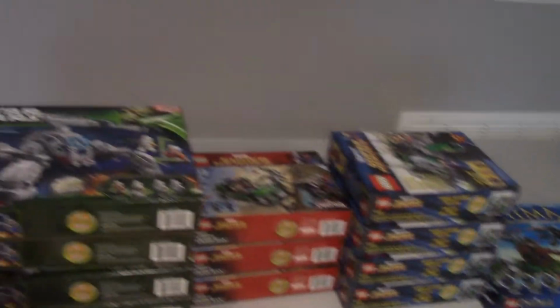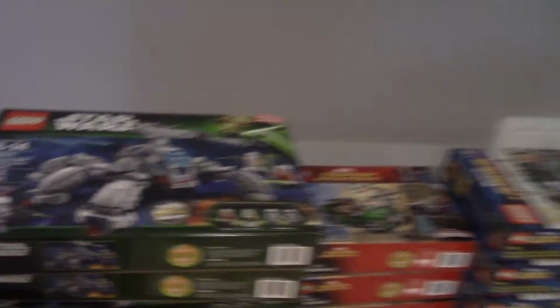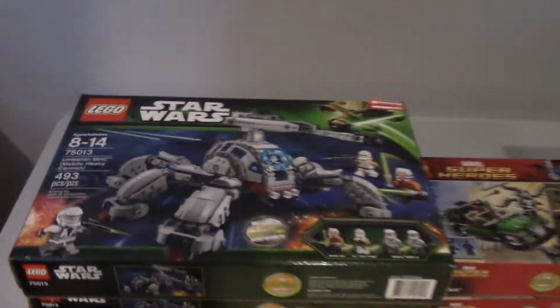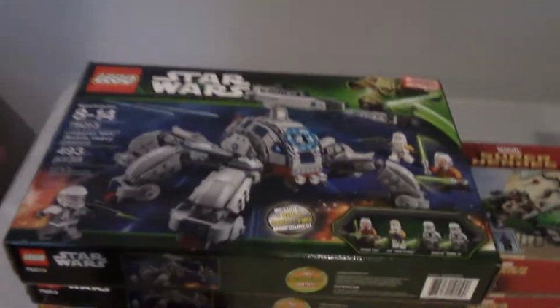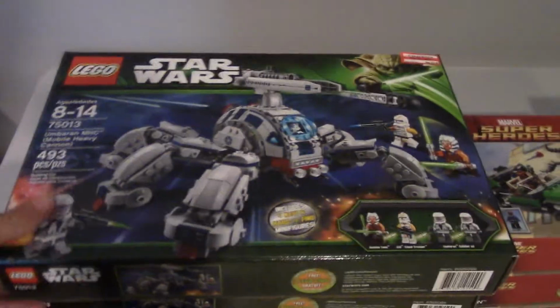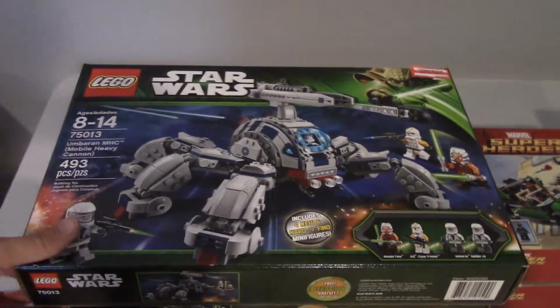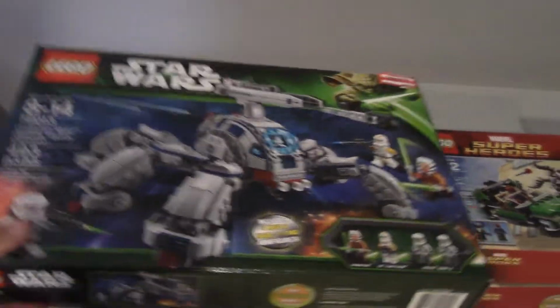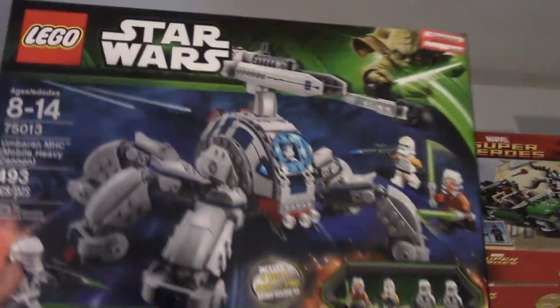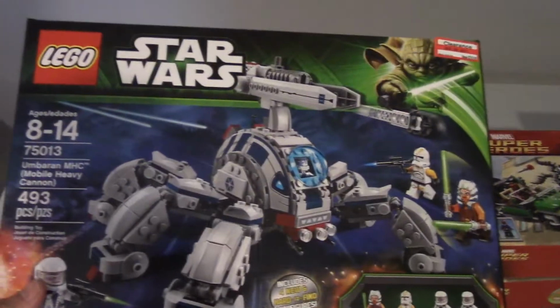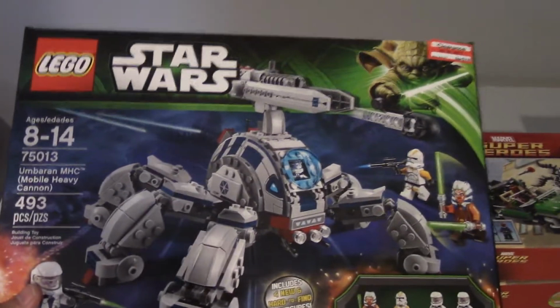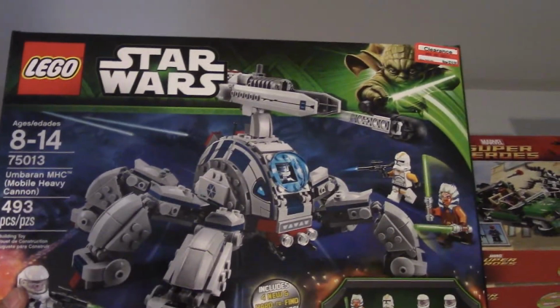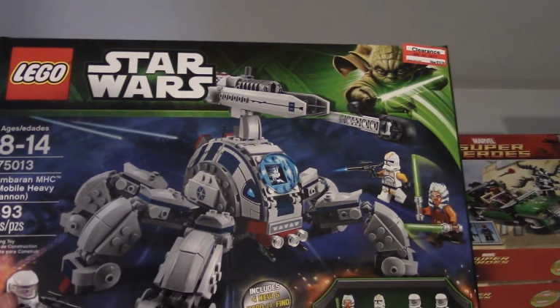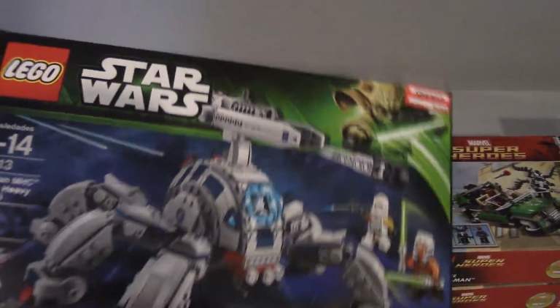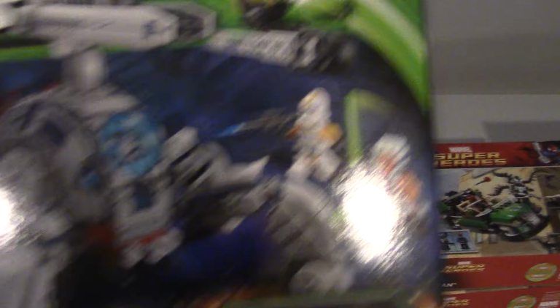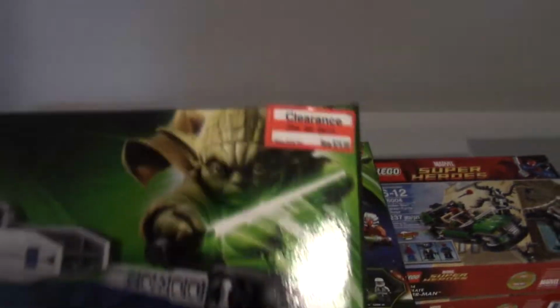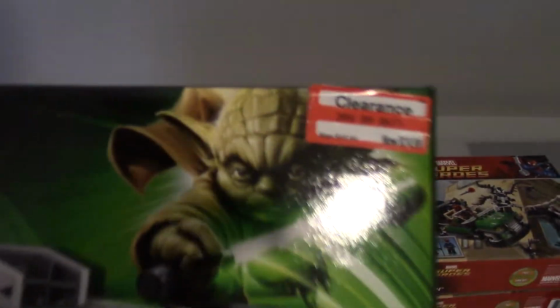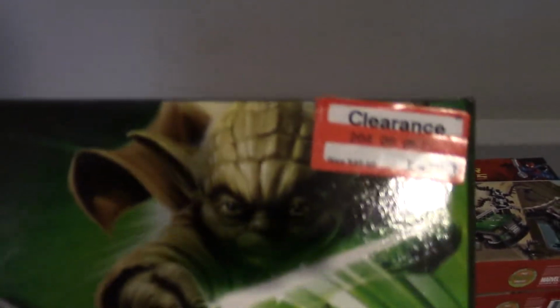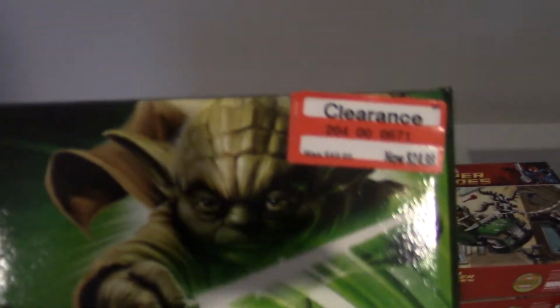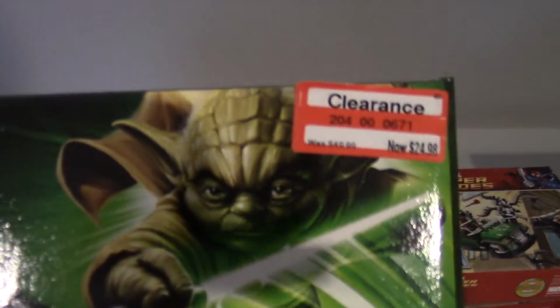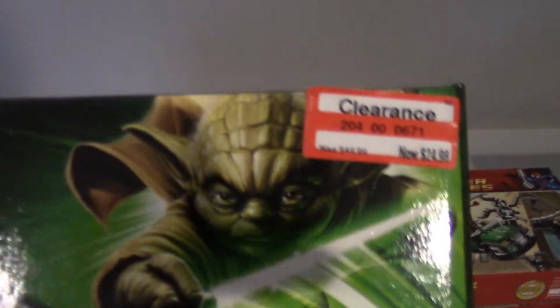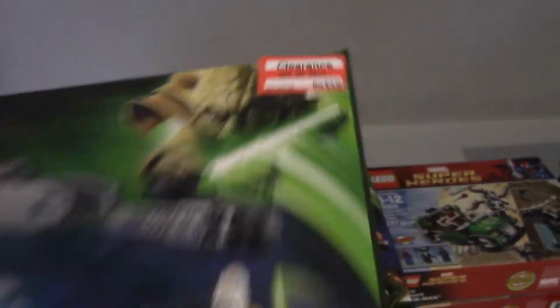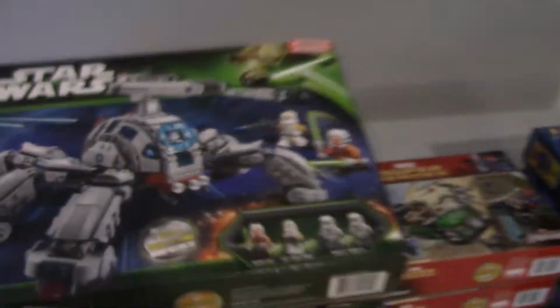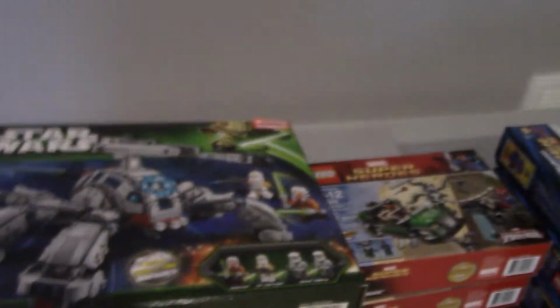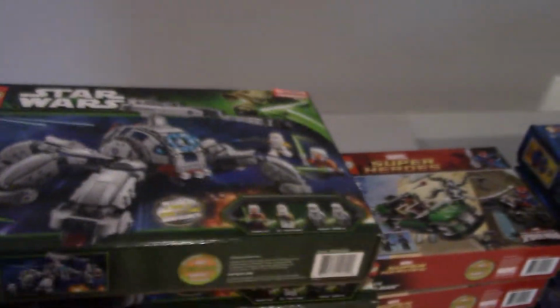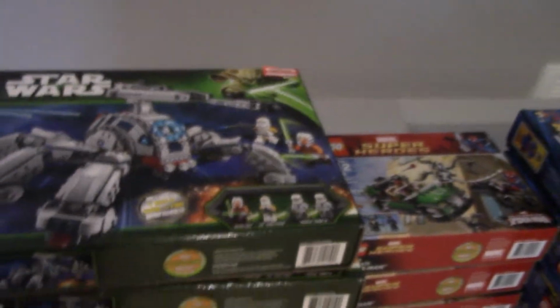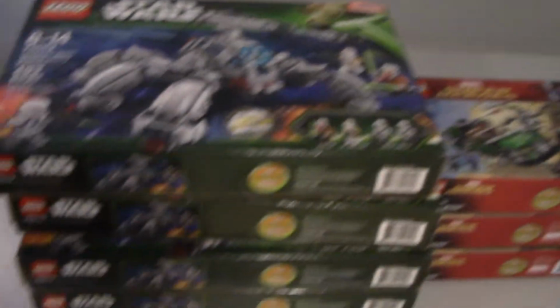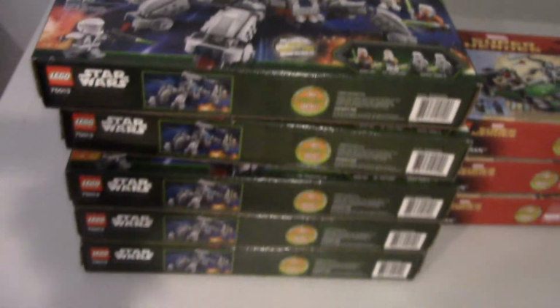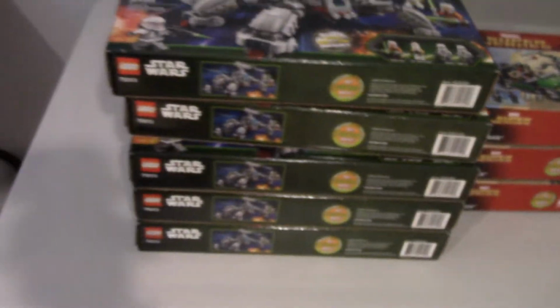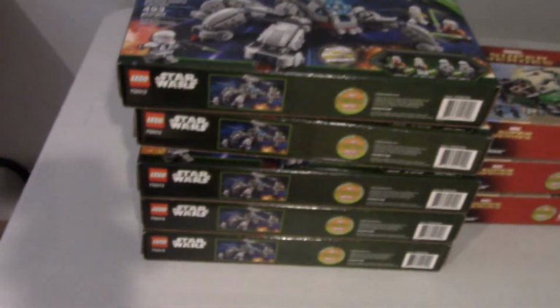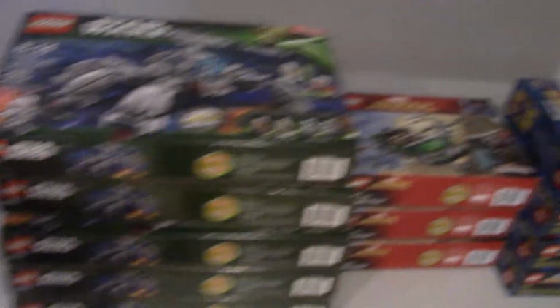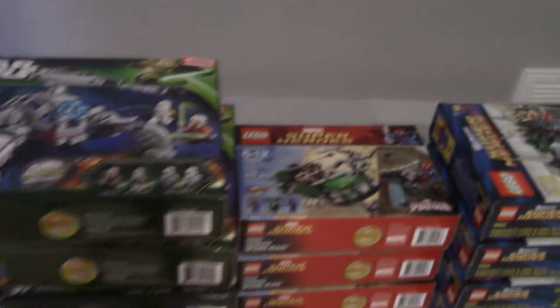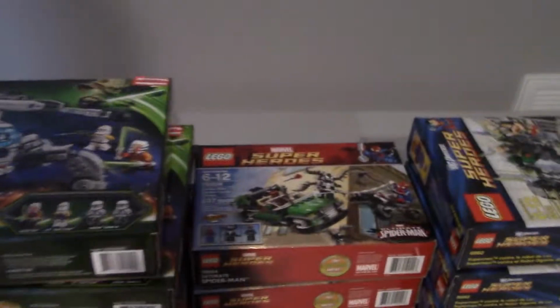I went to Target and found 5 of these sets 50% off, so I got them for $24.98, which is a really good deal because they have some pretty cool mini-figs and a ton of pieces, so I'm probably going to add this to my BrickLink store.